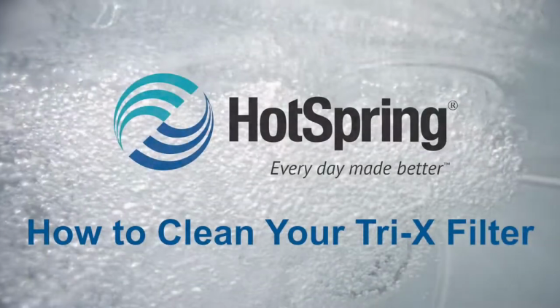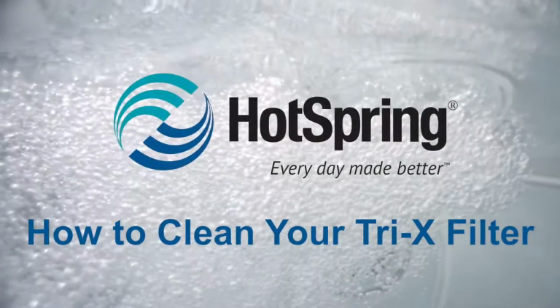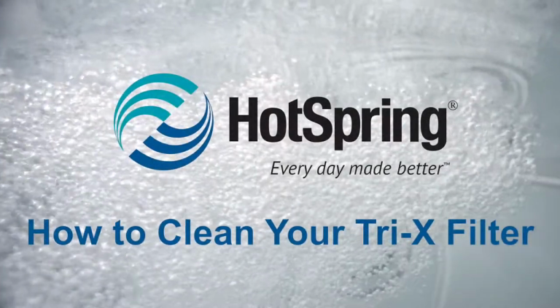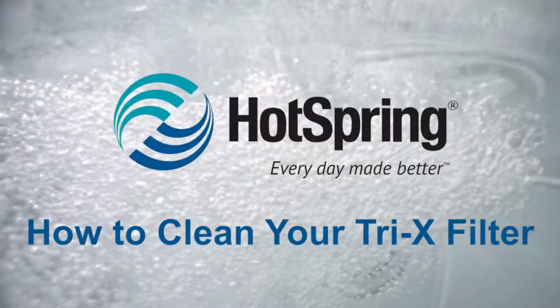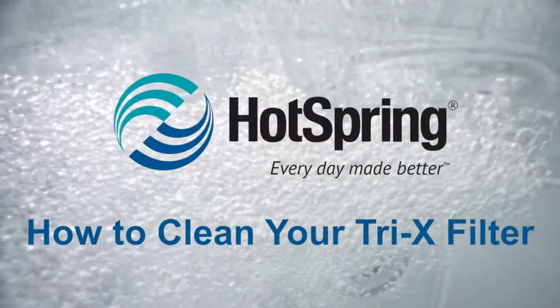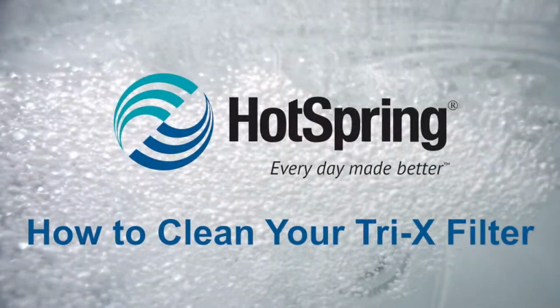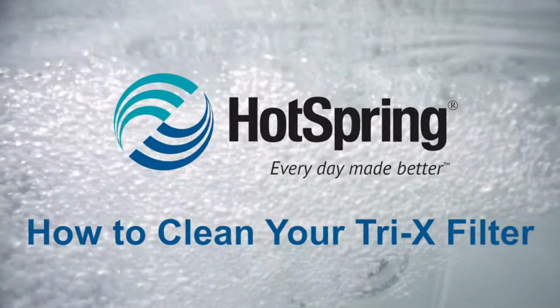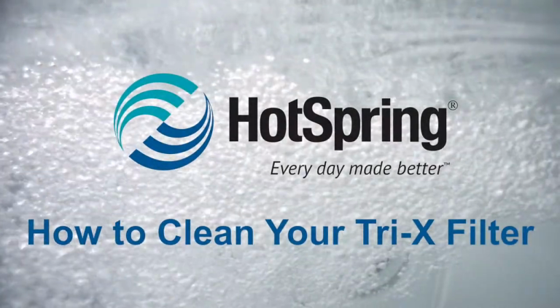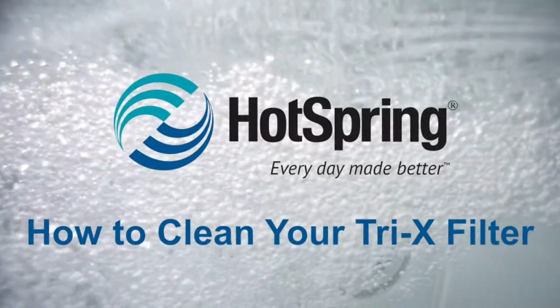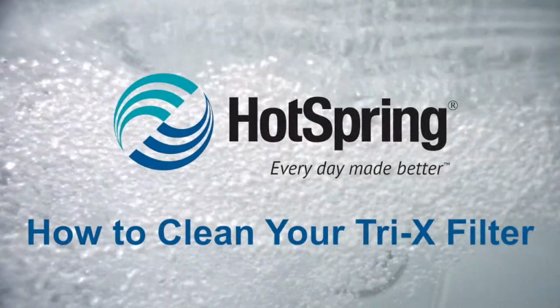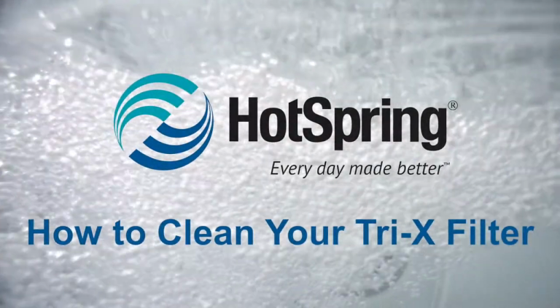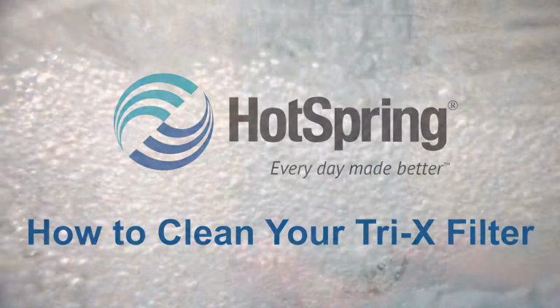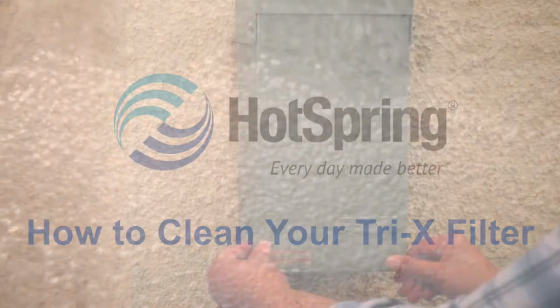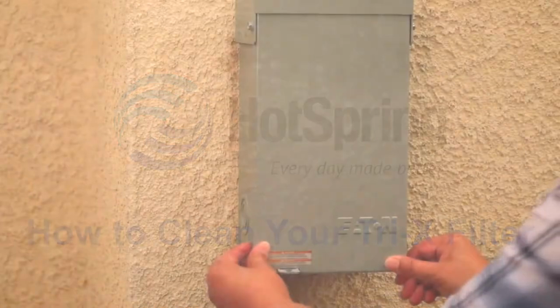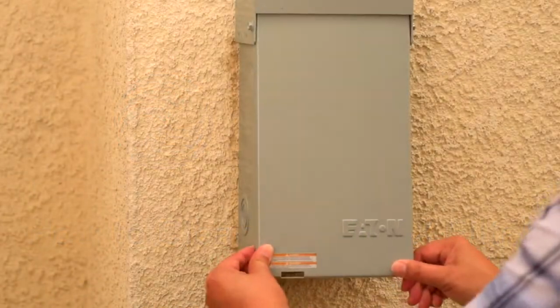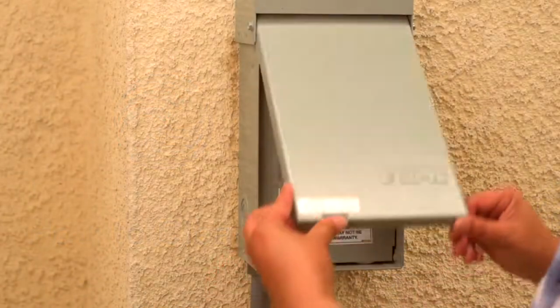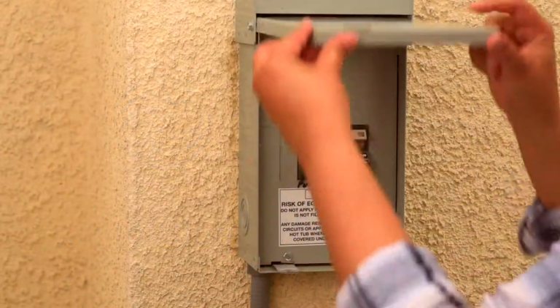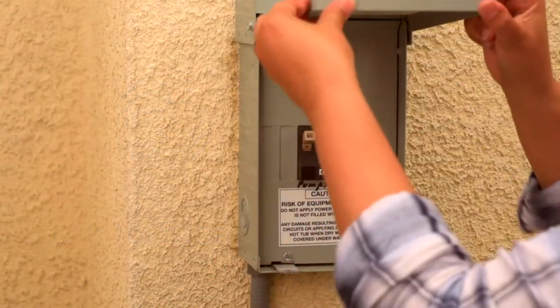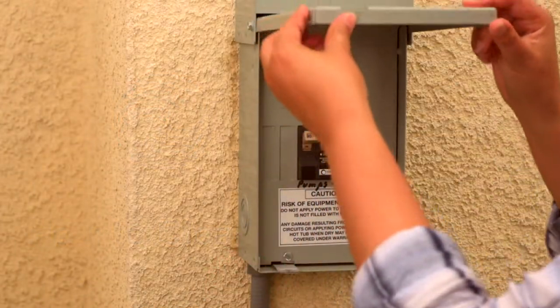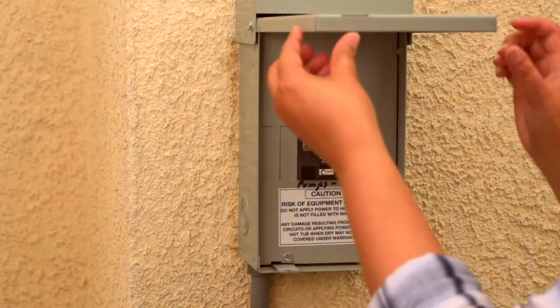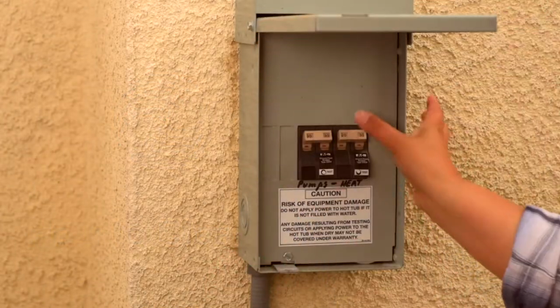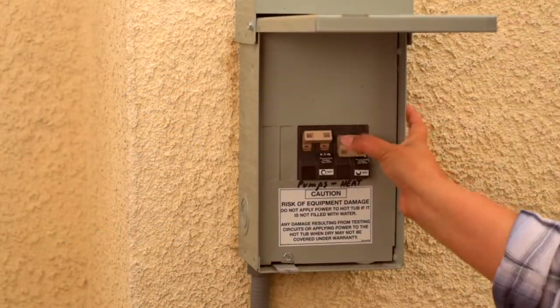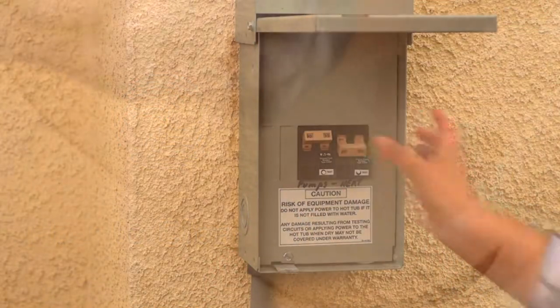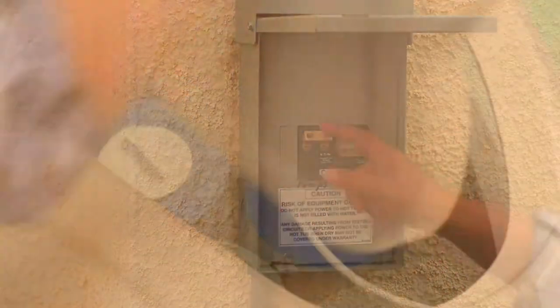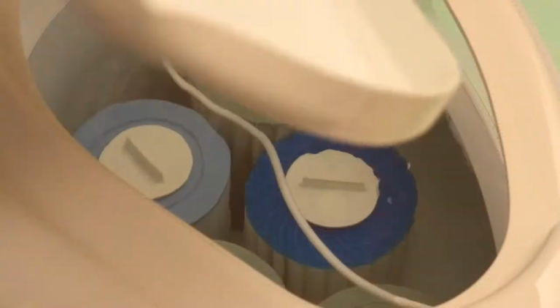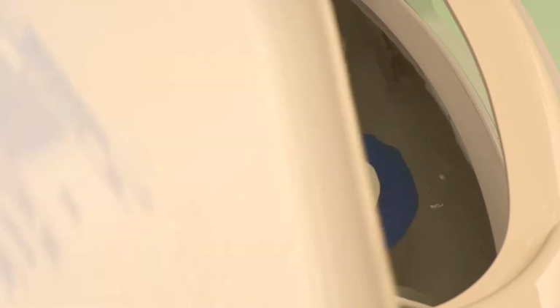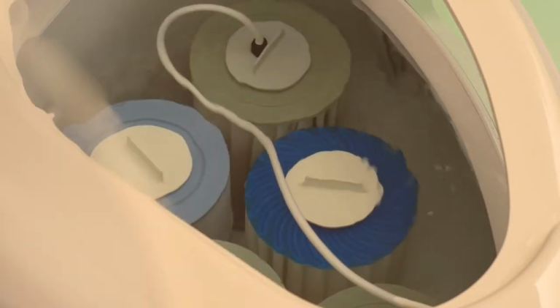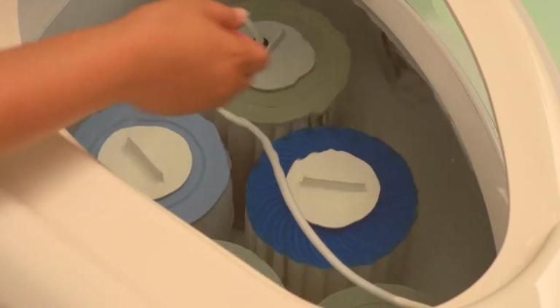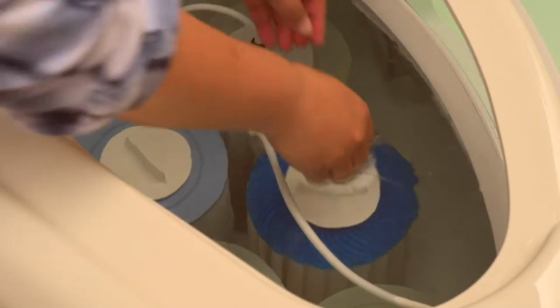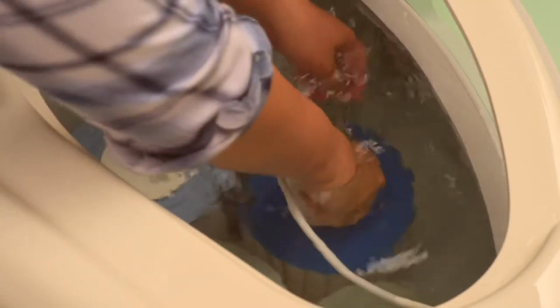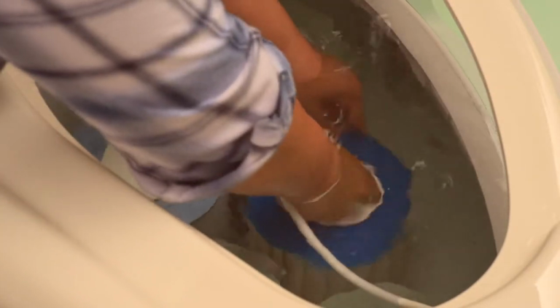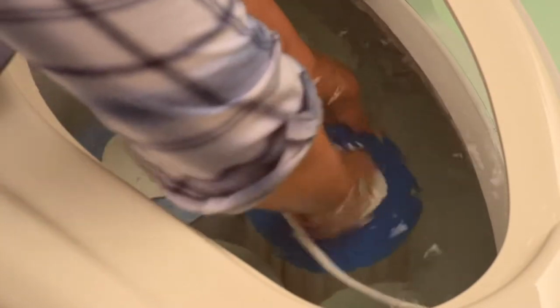When cleaning your Tri-X filters, there are four options. First, turn off the power to your hot tub. Then, open the filter lid and remove the filter.